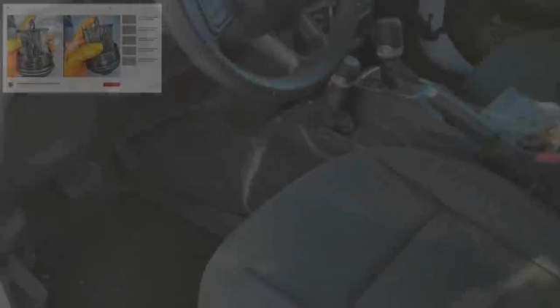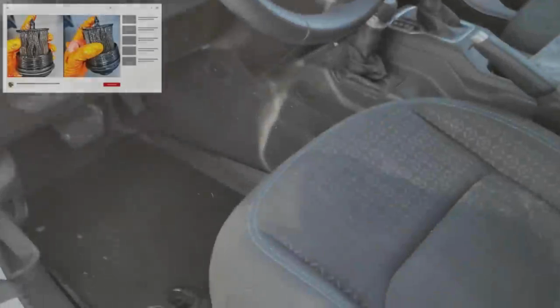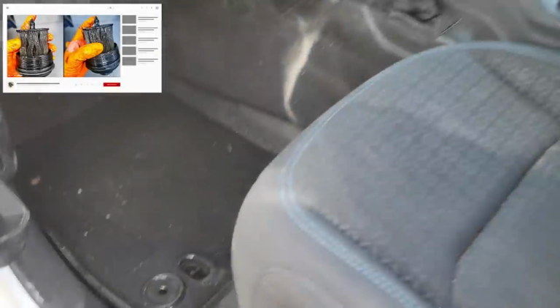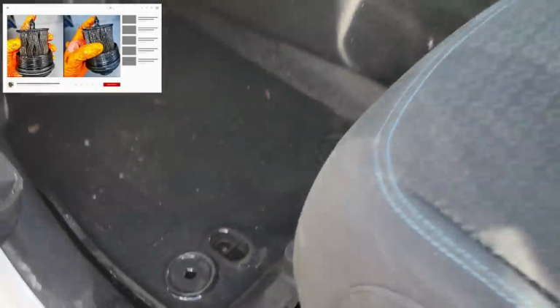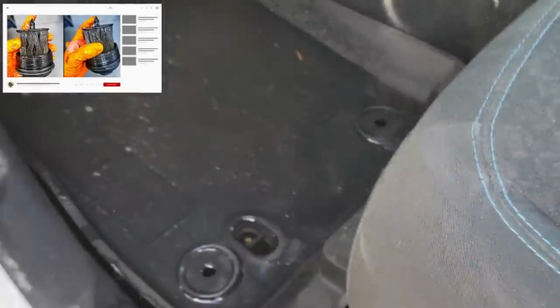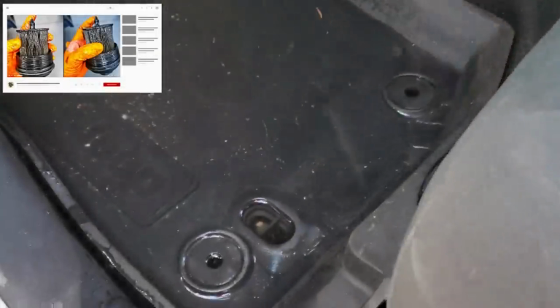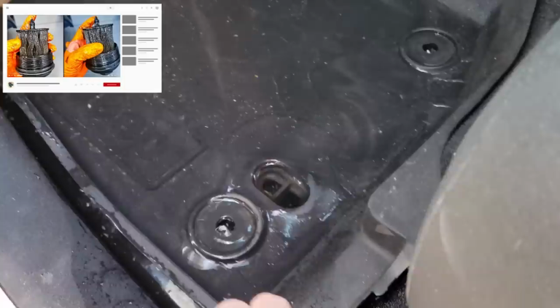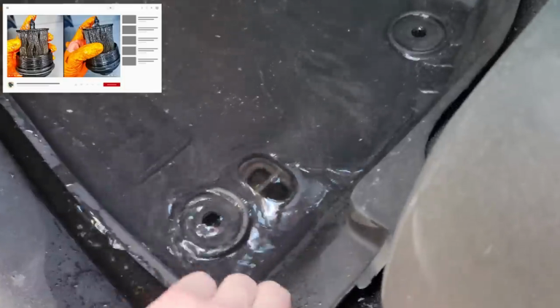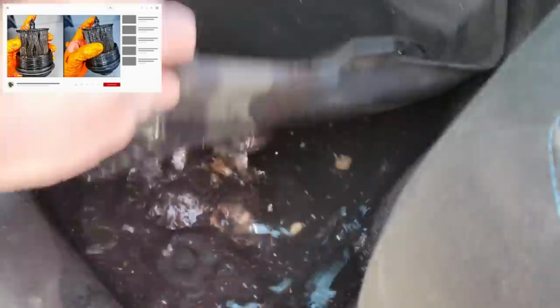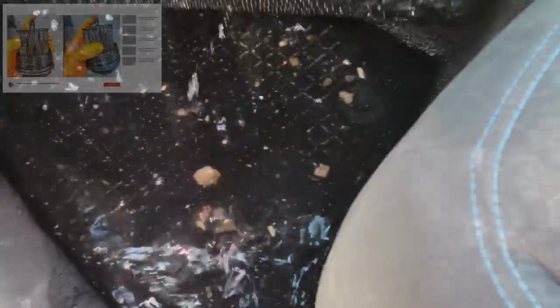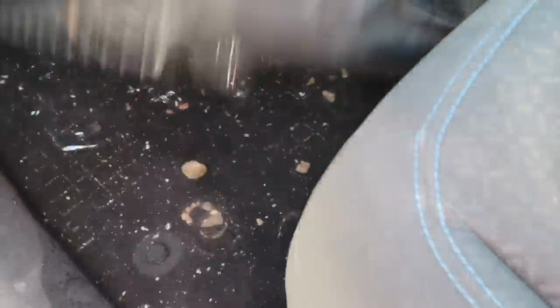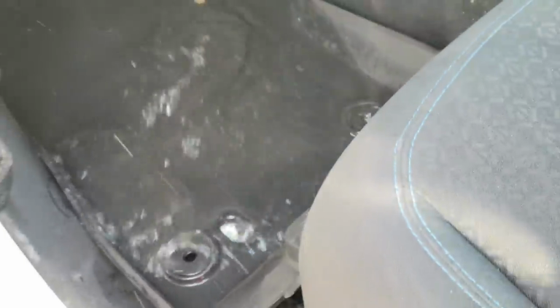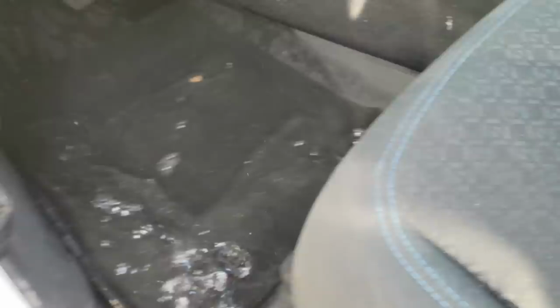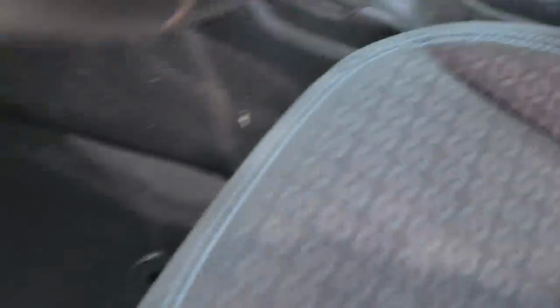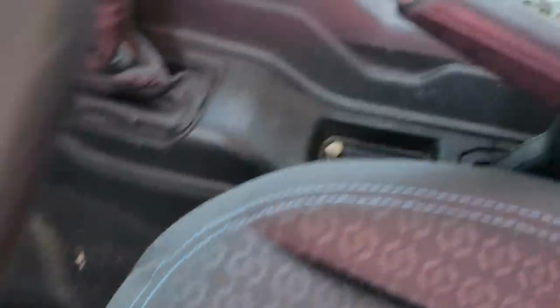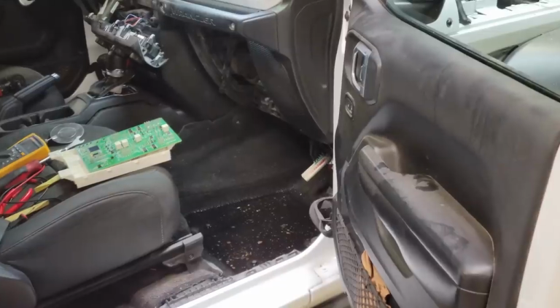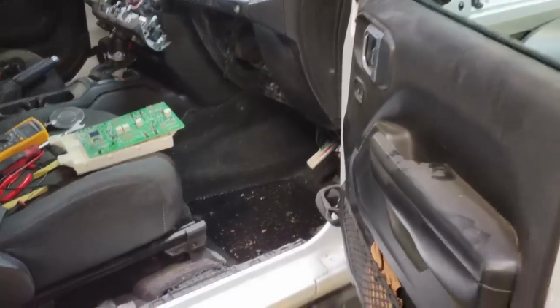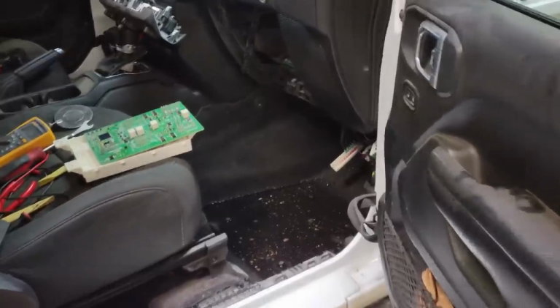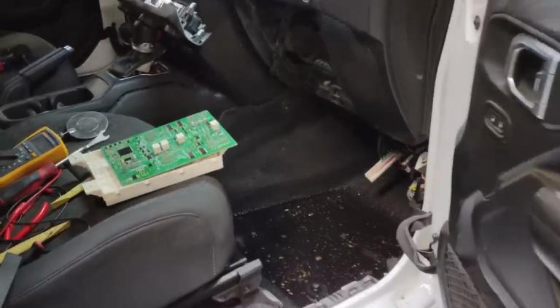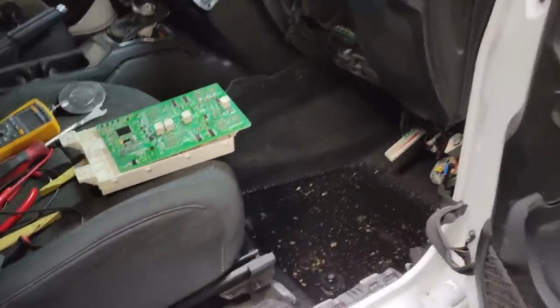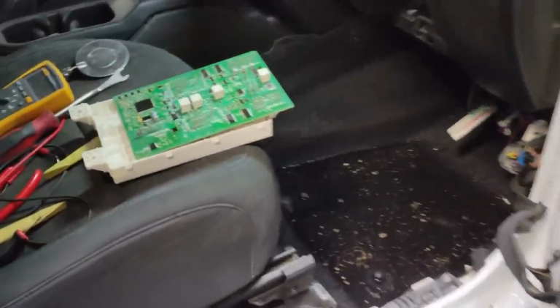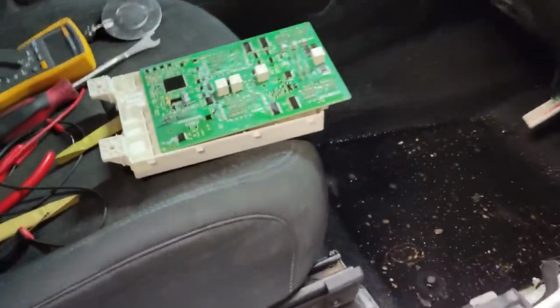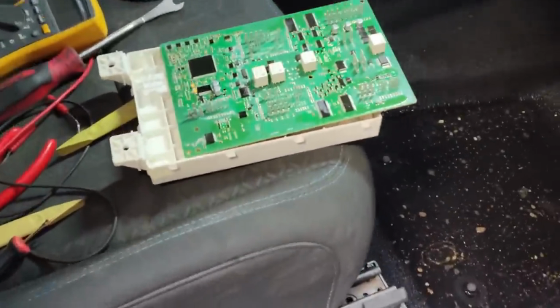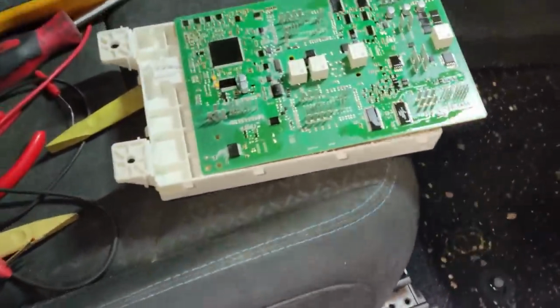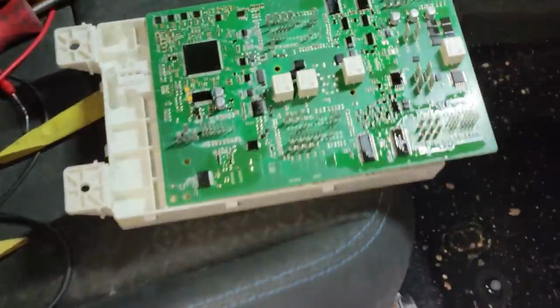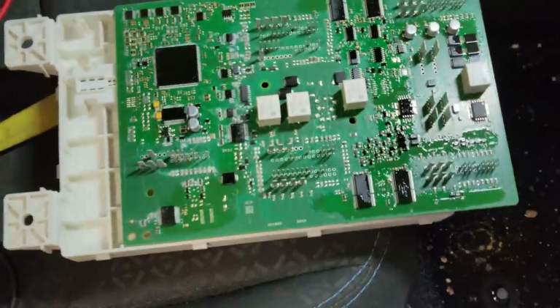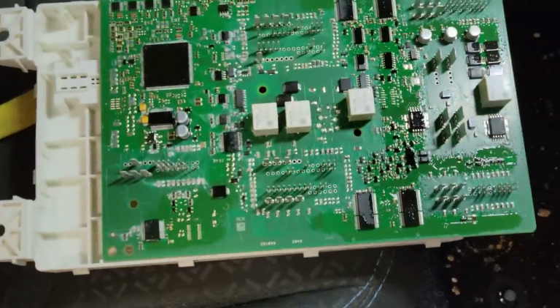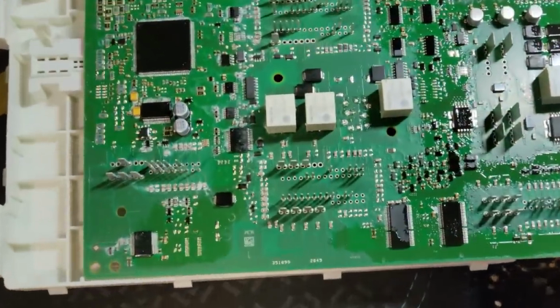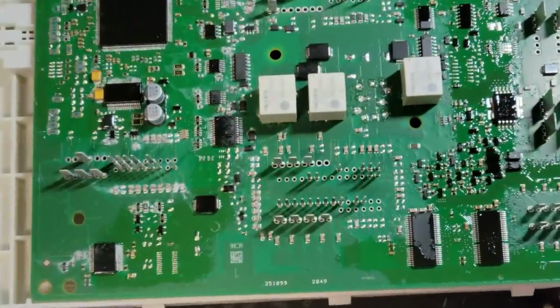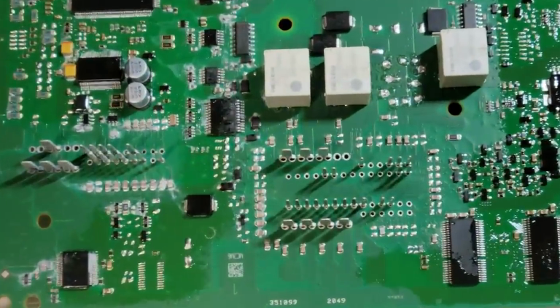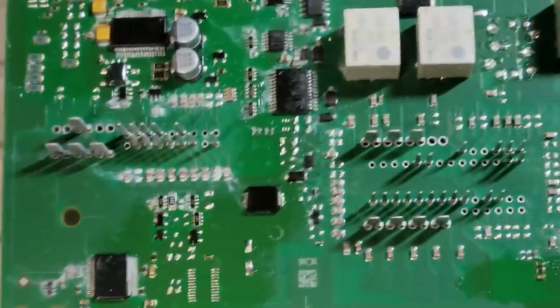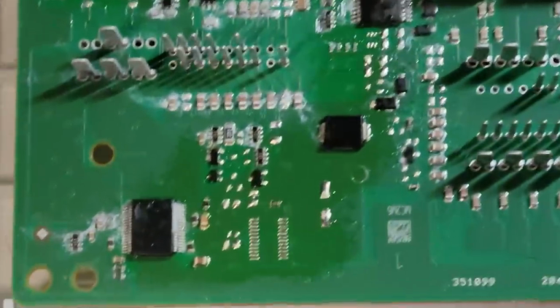Three videos ago I showed a clip of a Jeep that got towed in because it wouldn't start after the customer went four-by-four. Here's an update from the technician: it'll need a new body control module, dash harness, and headlamp/body harness due to corrosion.